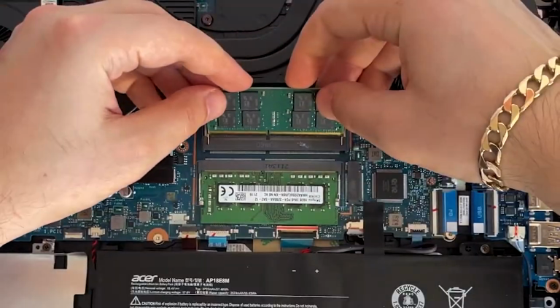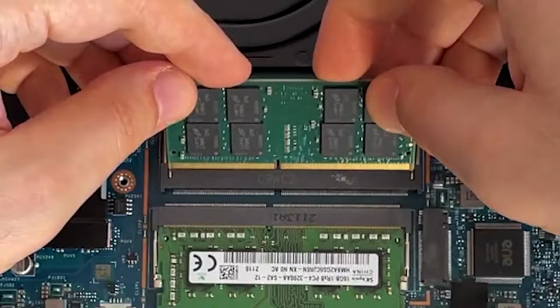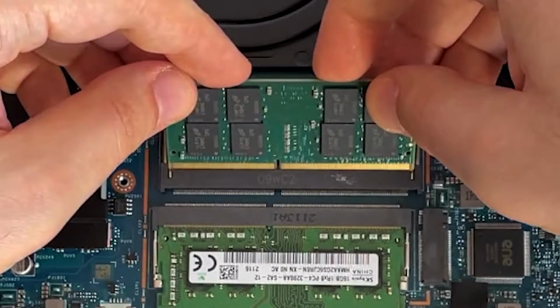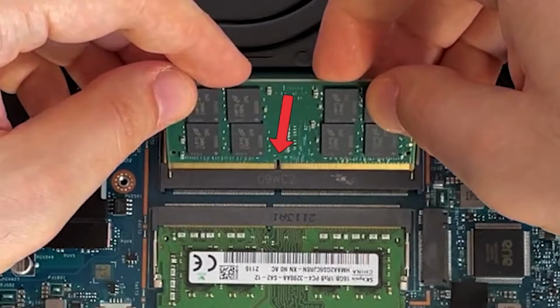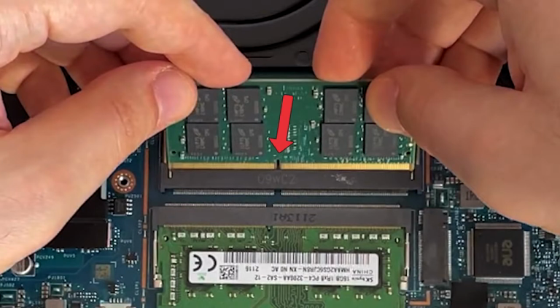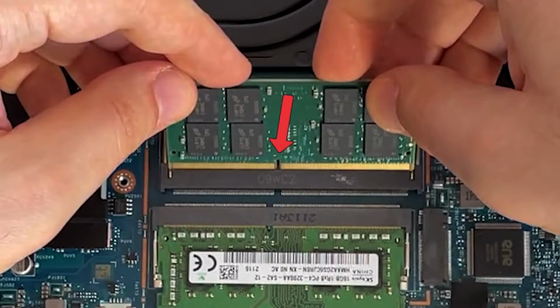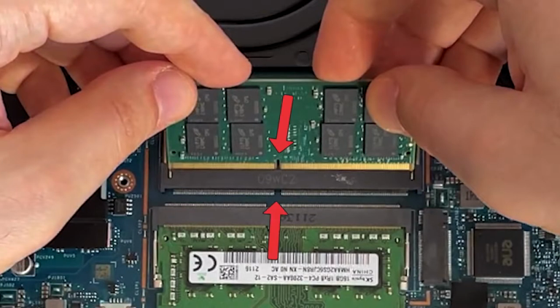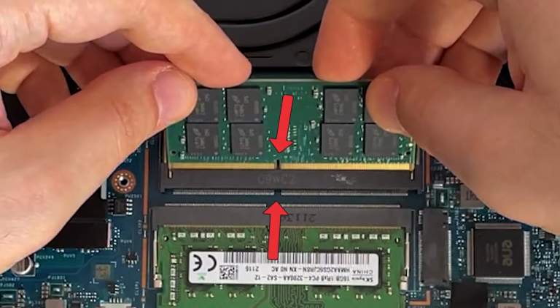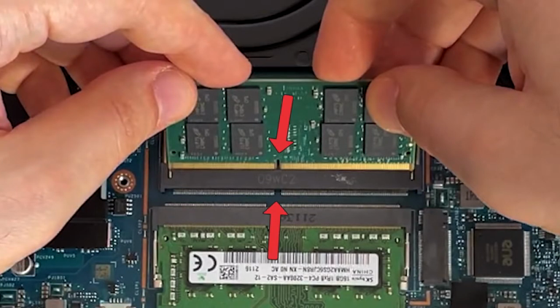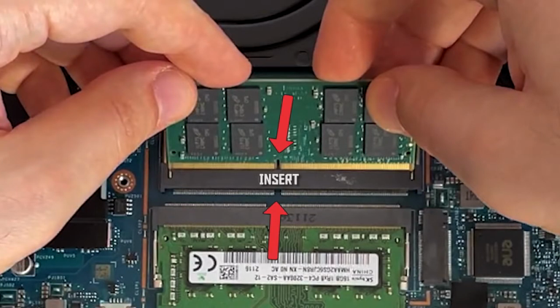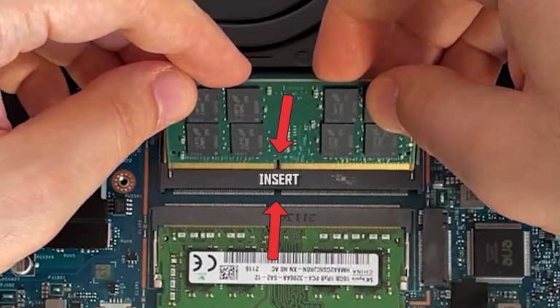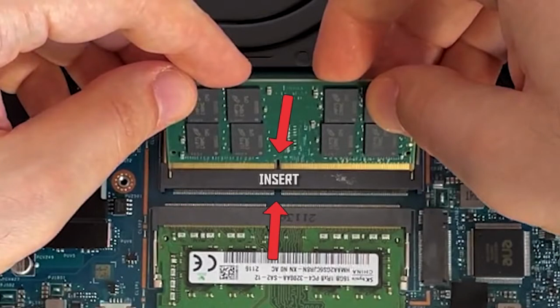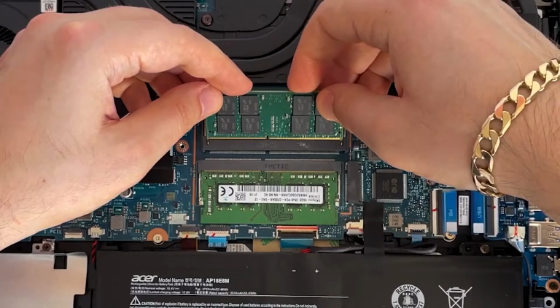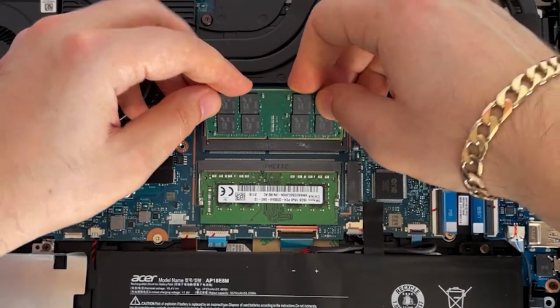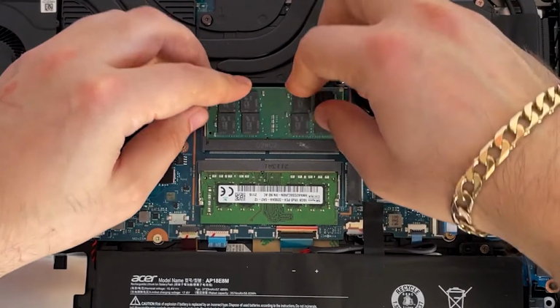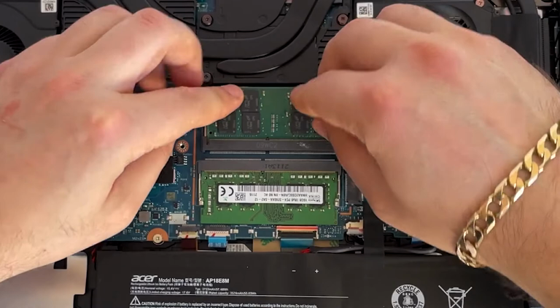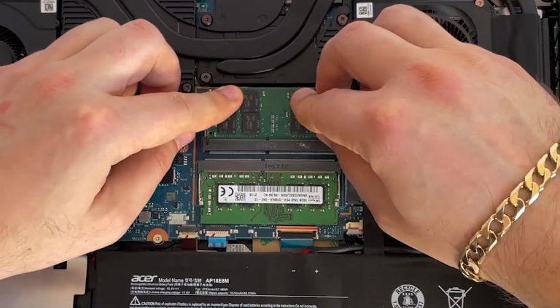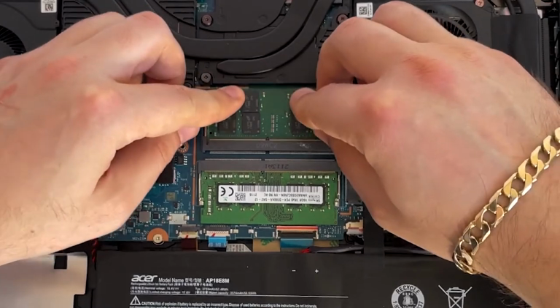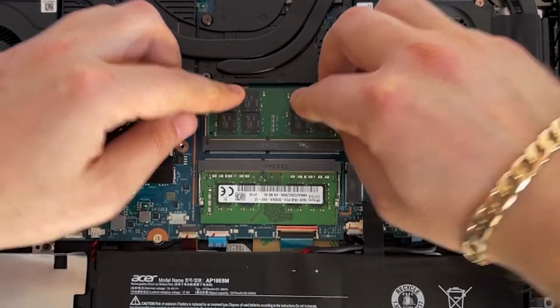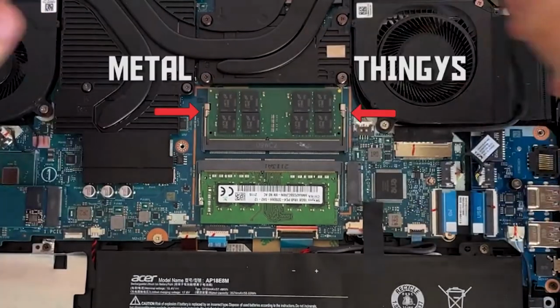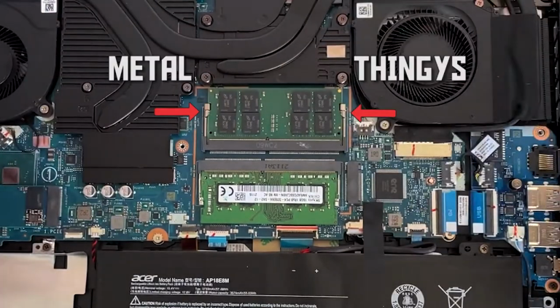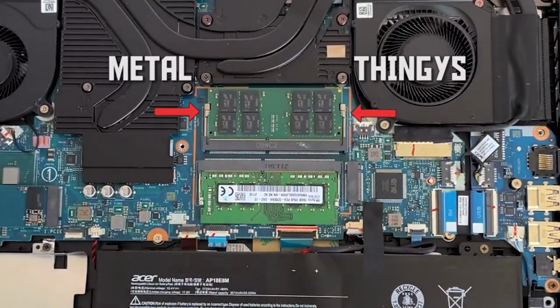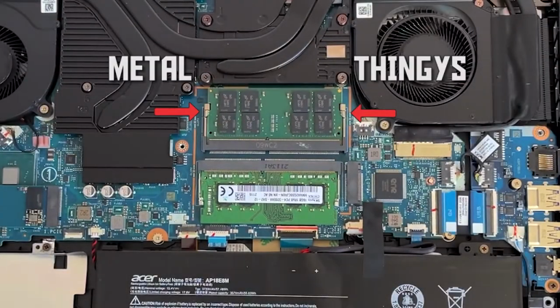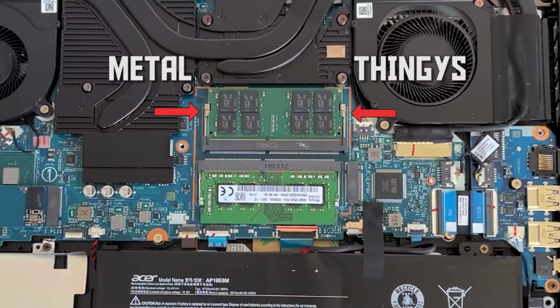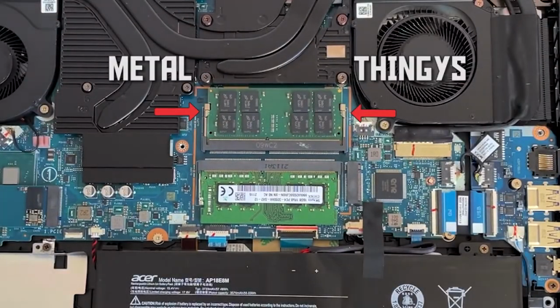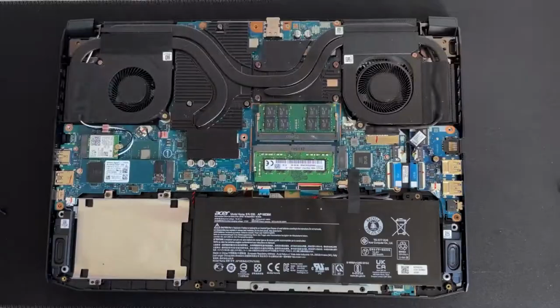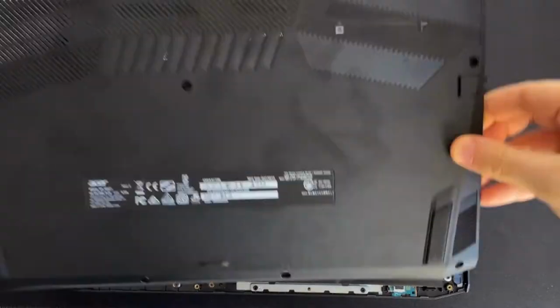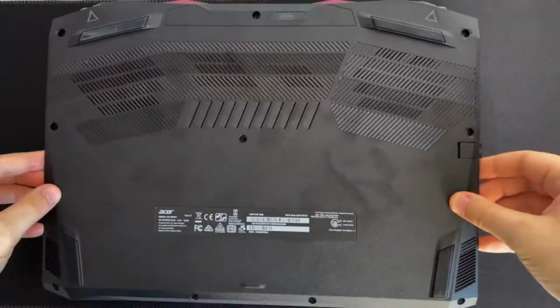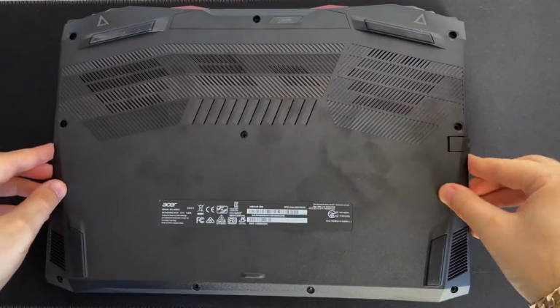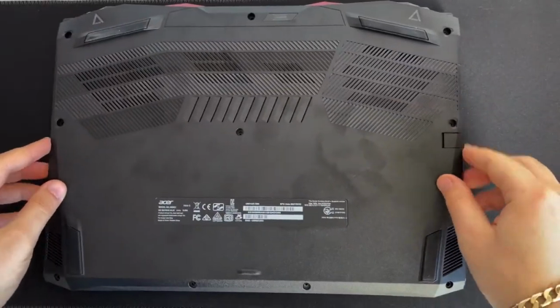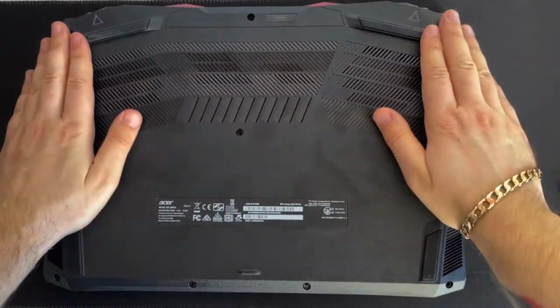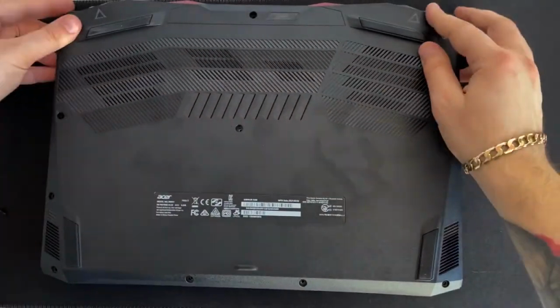Line up this hole with this hole and insert. Press down so the metal thingies click into place. Such a good job, cheeky cheeky boy.